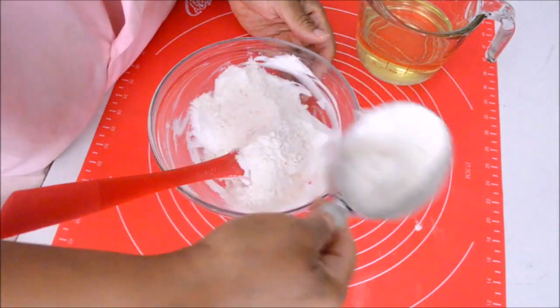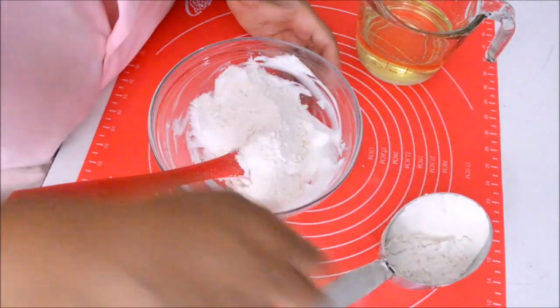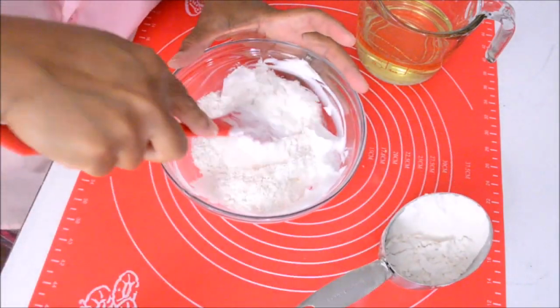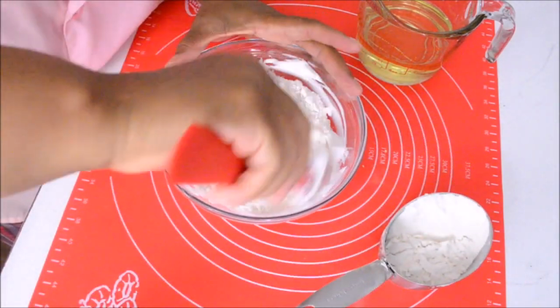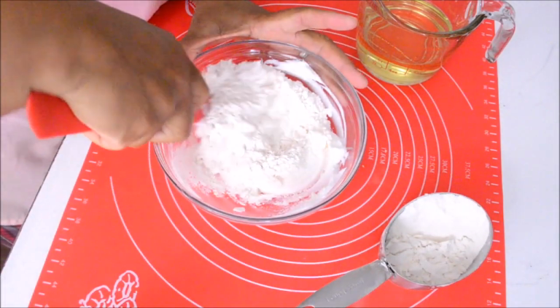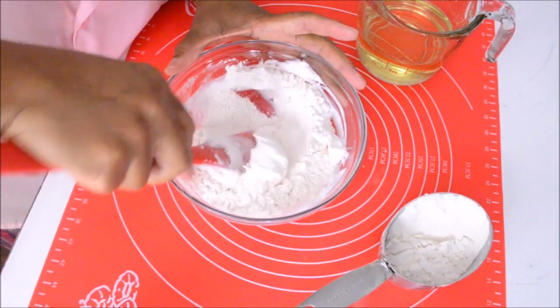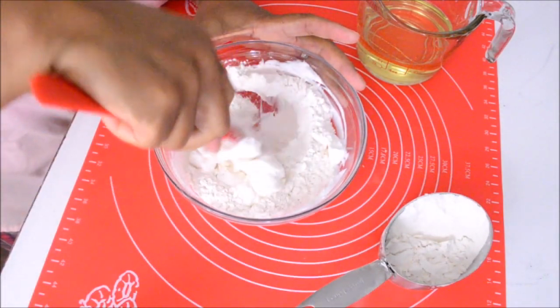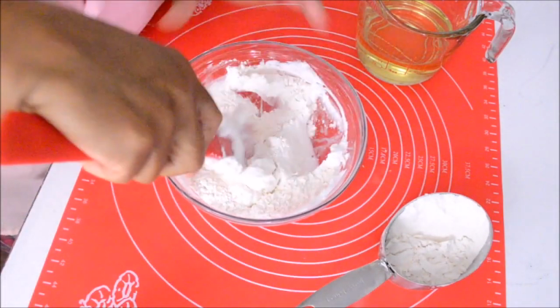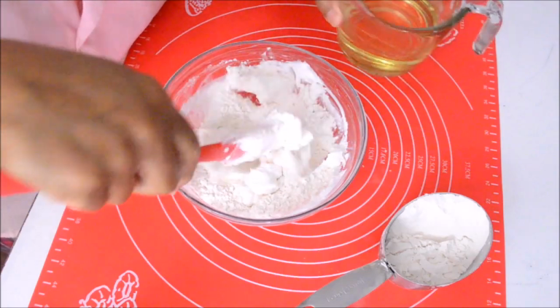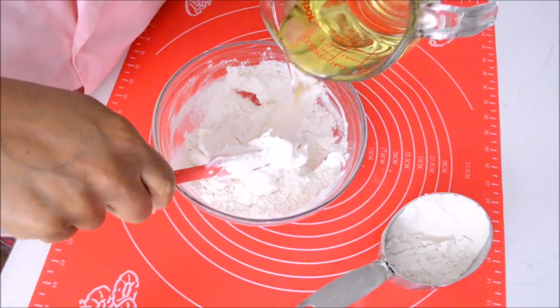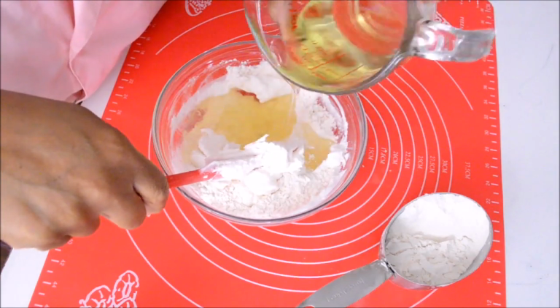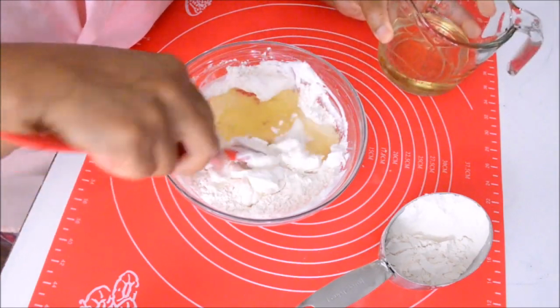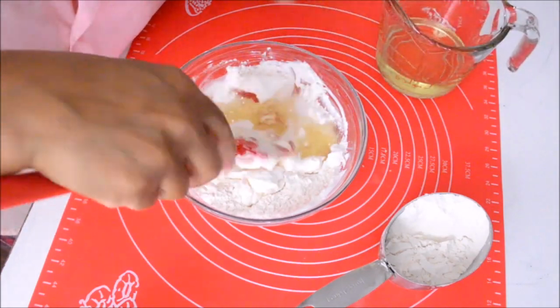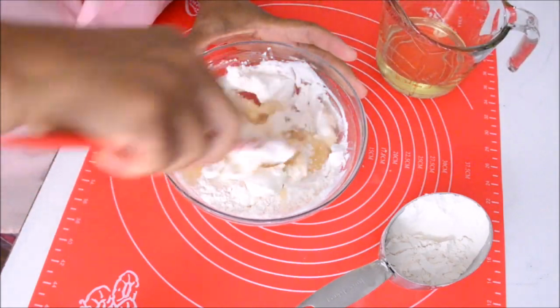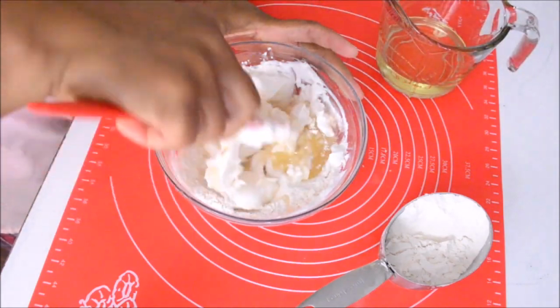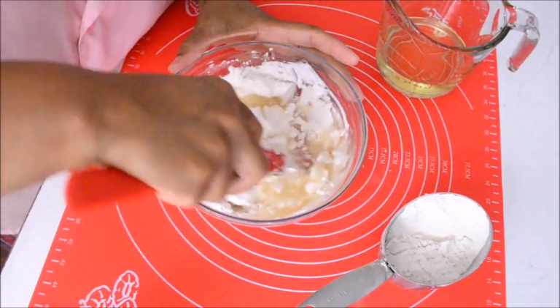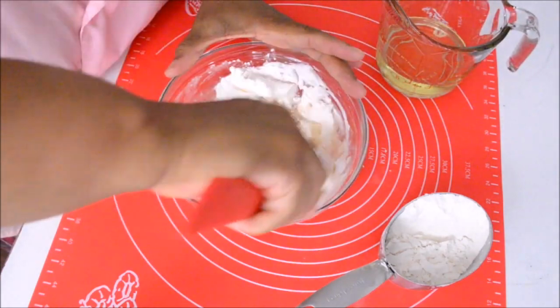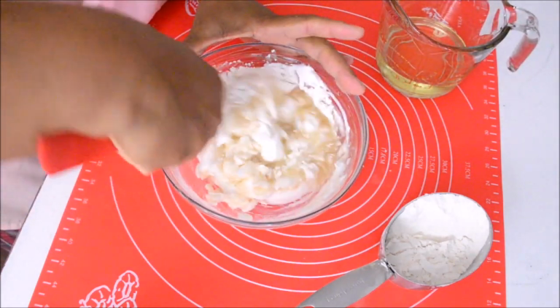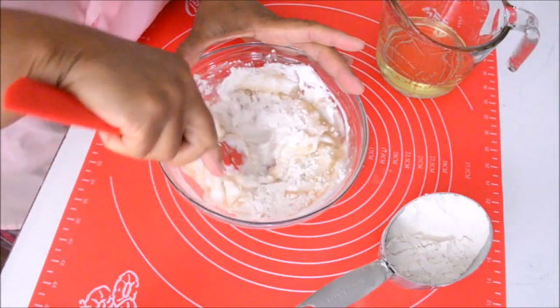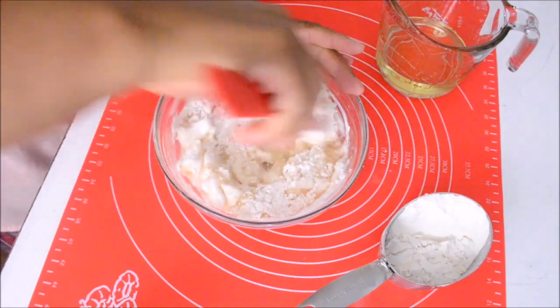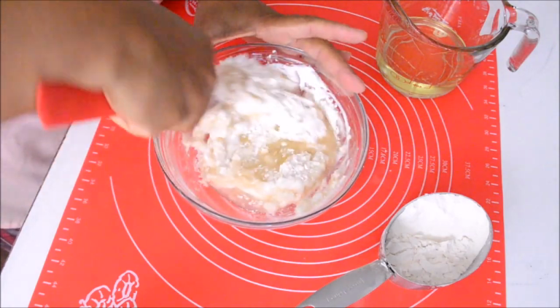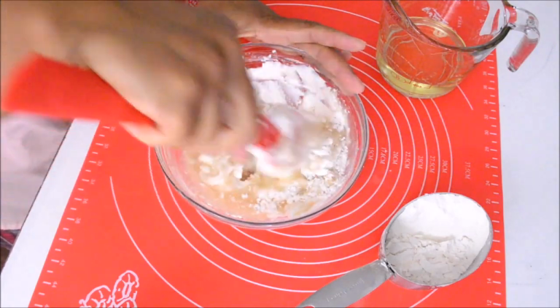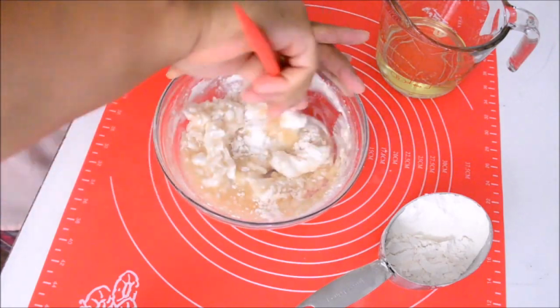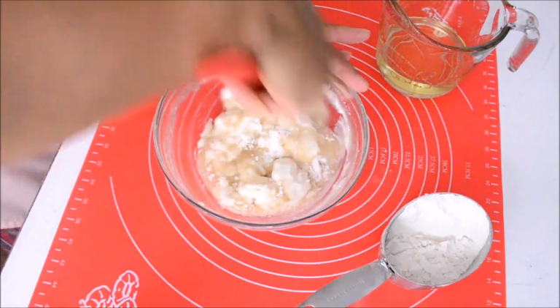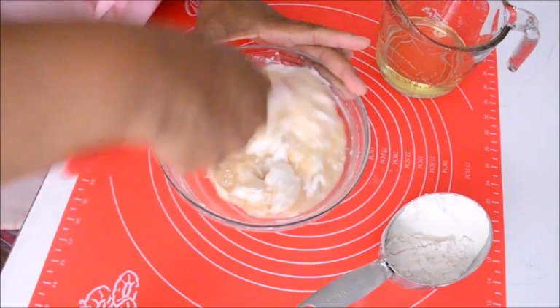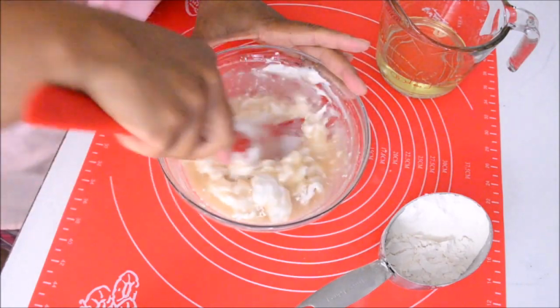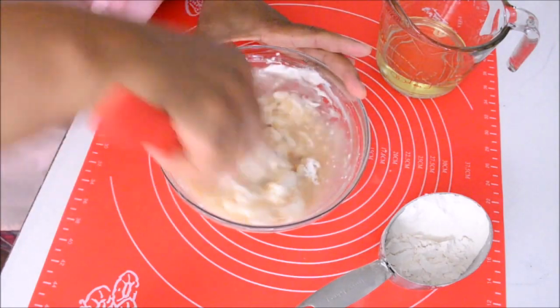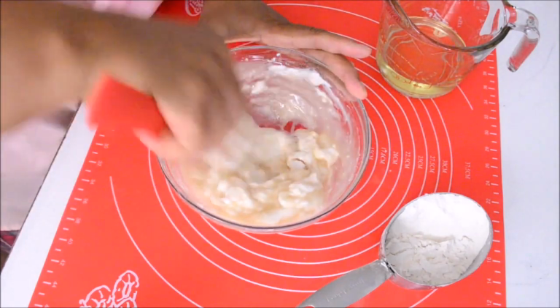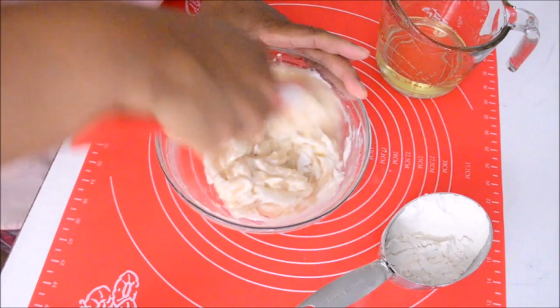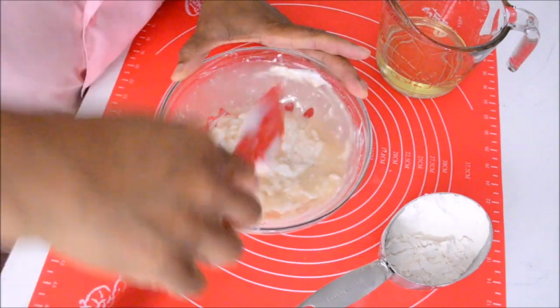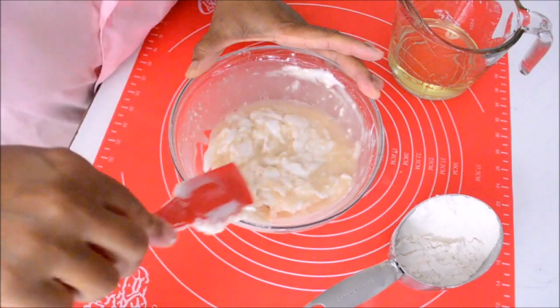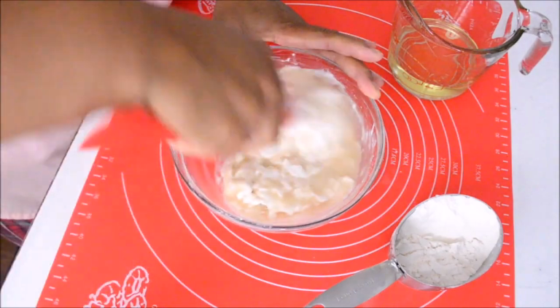If you find this recipe to be too large for your use, then you might reduce the recipe to half. Use a half cup of flour and shortening and a half cup of vegetable oil.